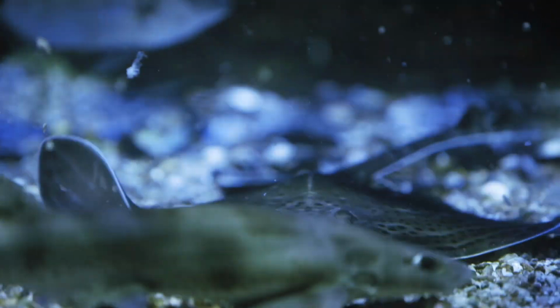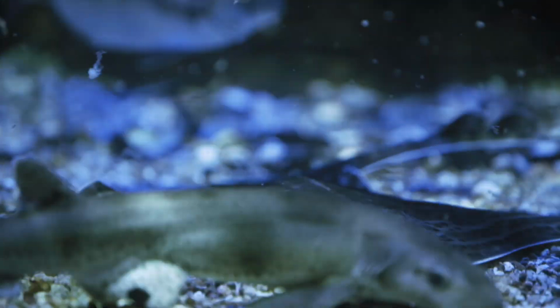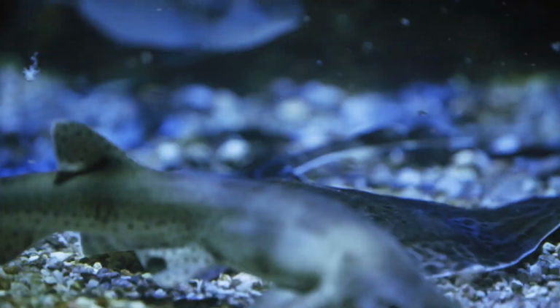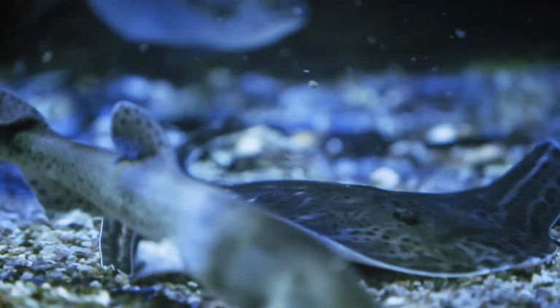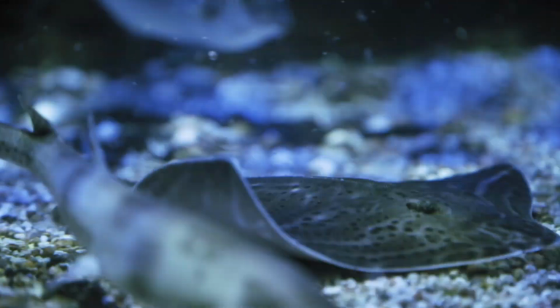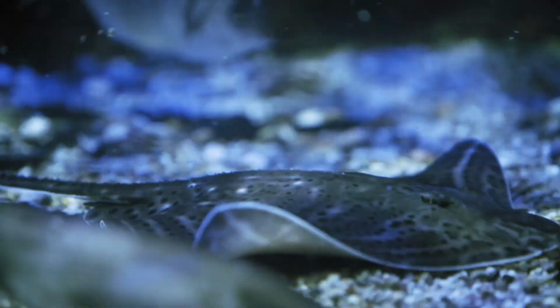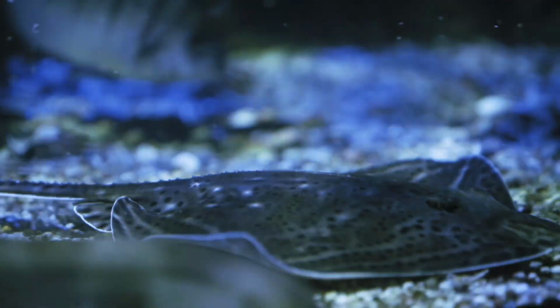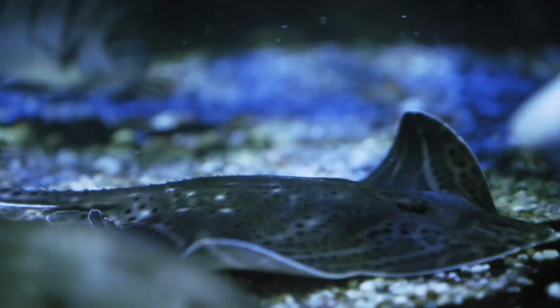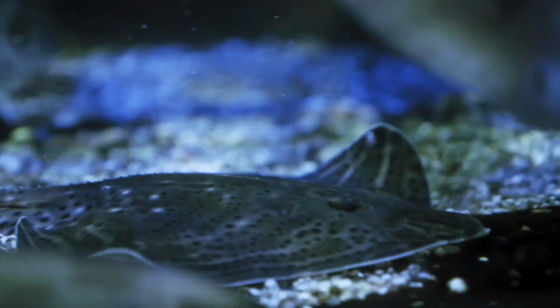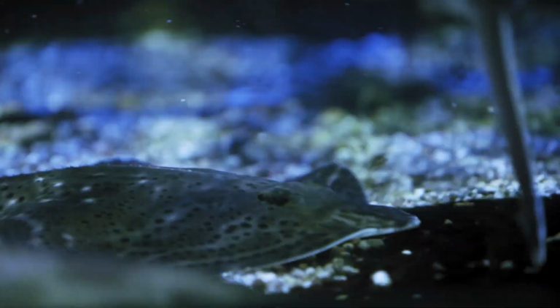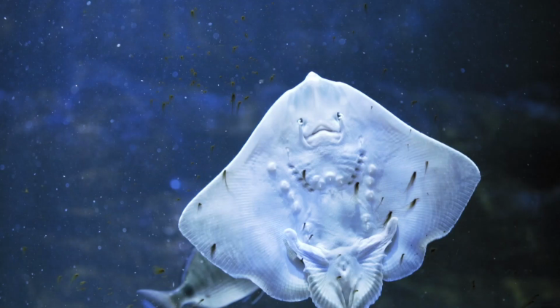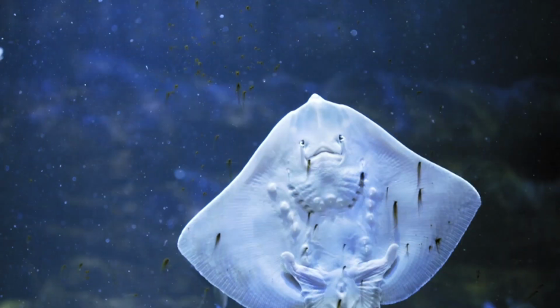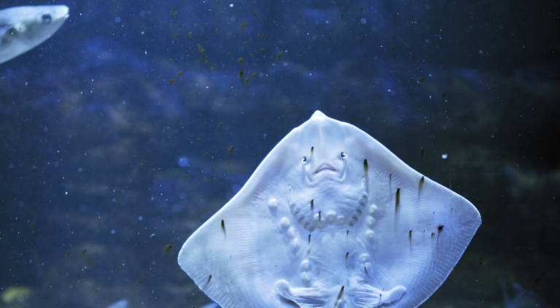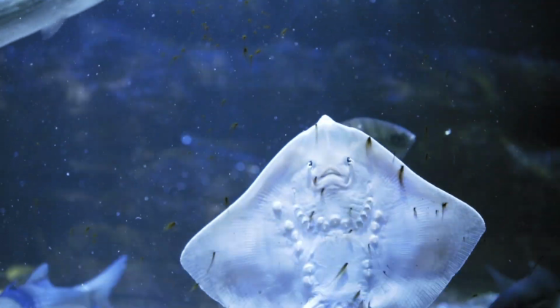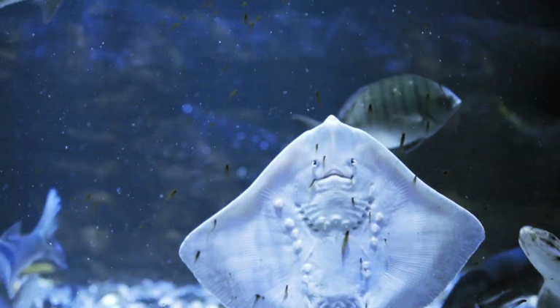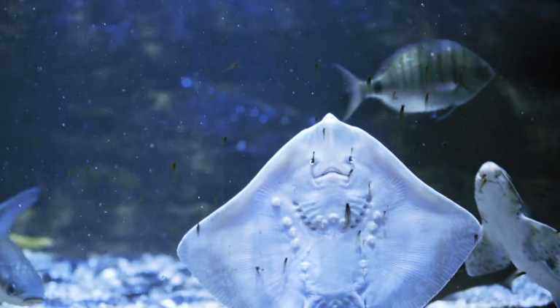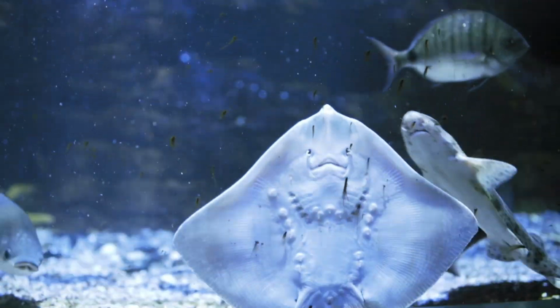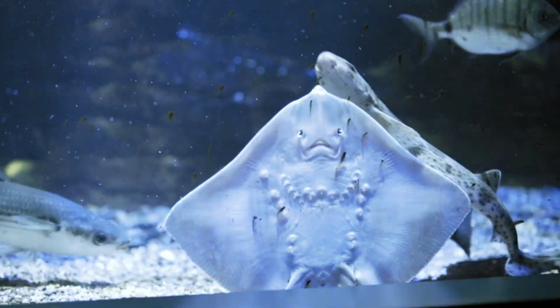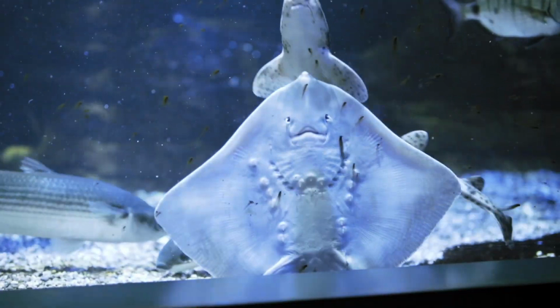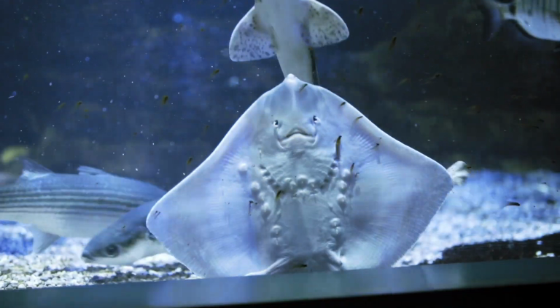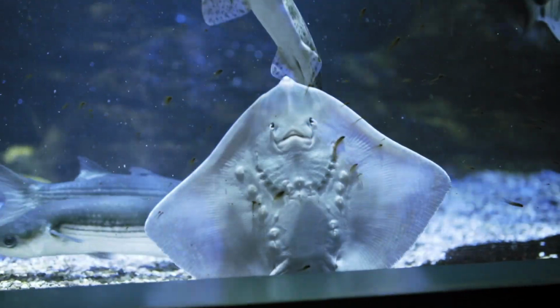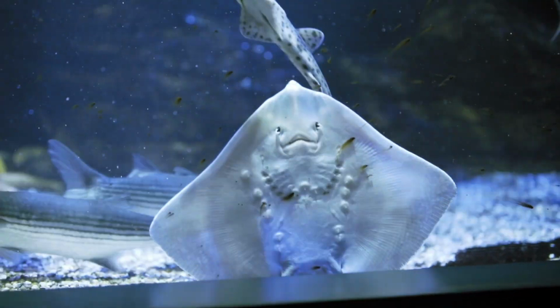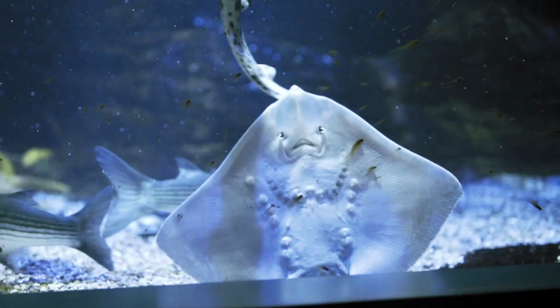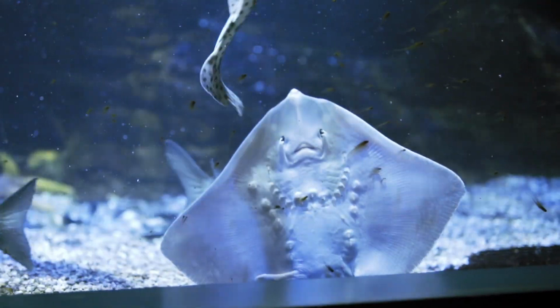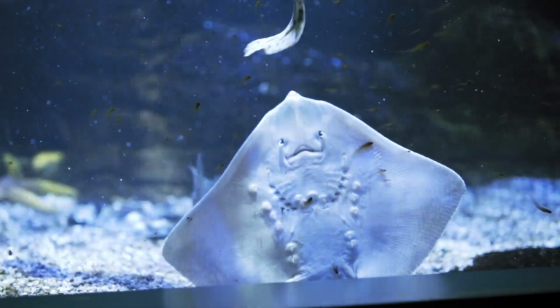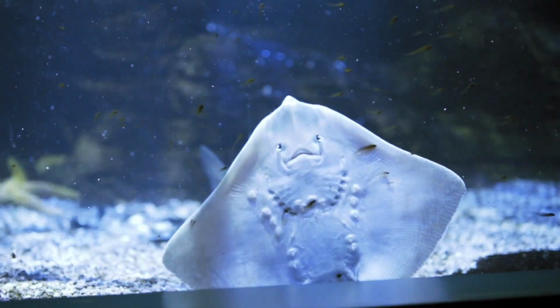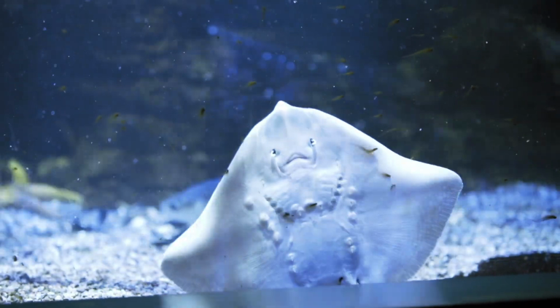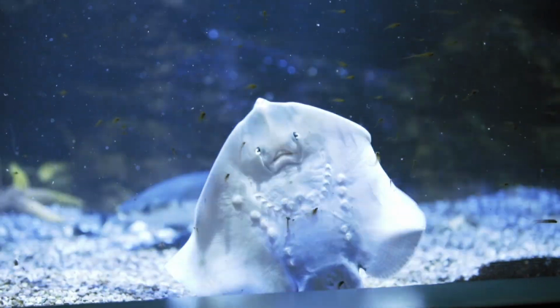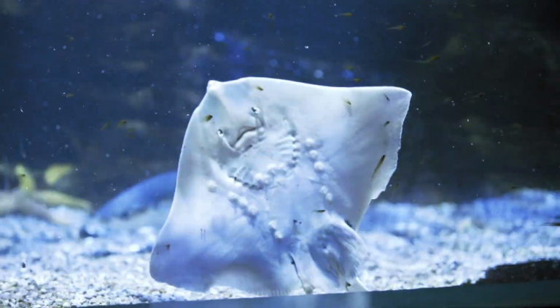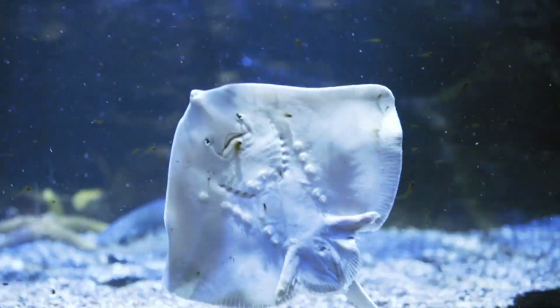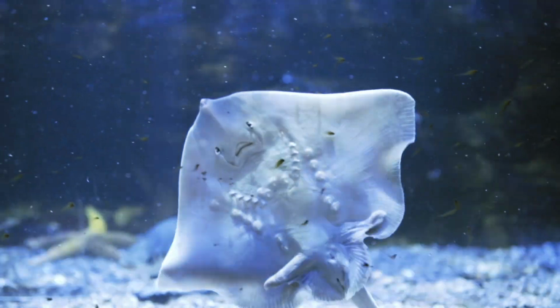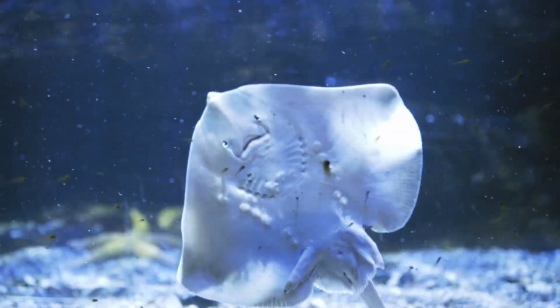Rays have very flat bodies. You'll sometimes see the bottom of the body come up against the glass, and it looks like it's a mouth and a pair of eyes, but that's actually the nostrils — the eyes are on the top of the body.